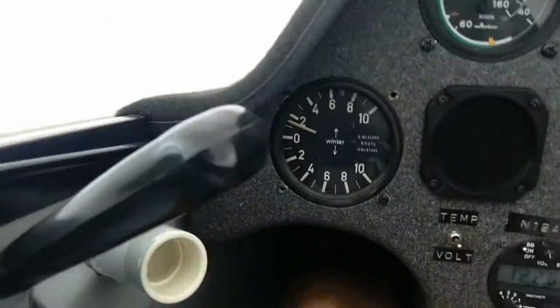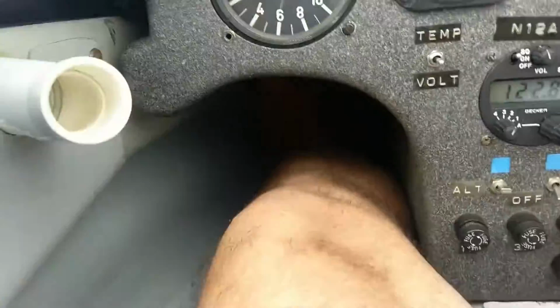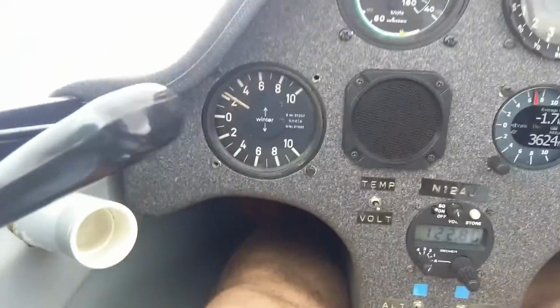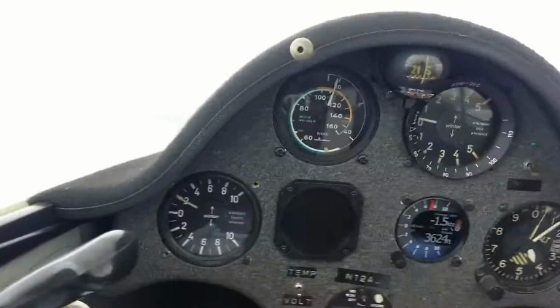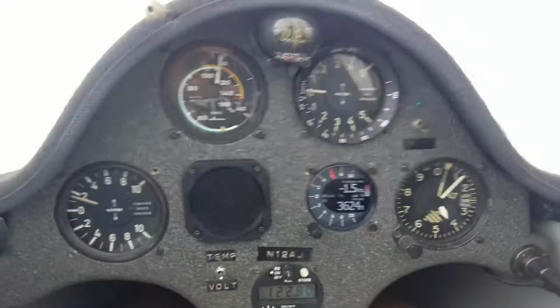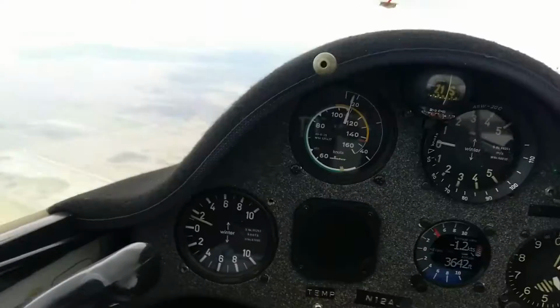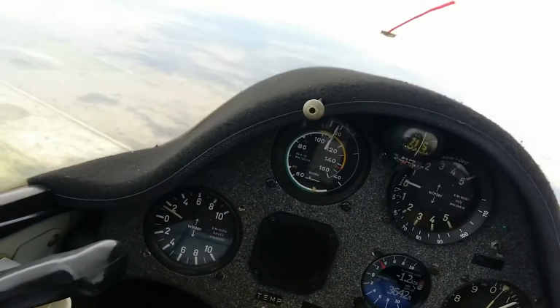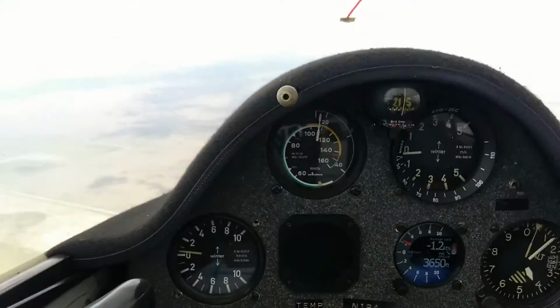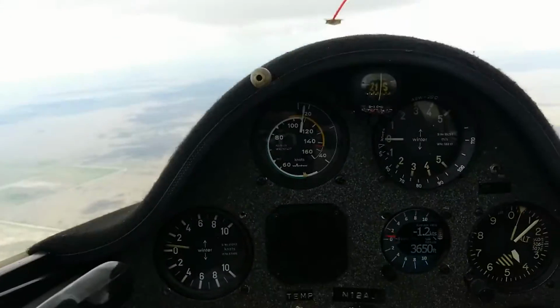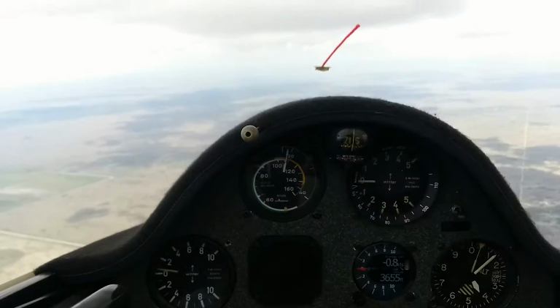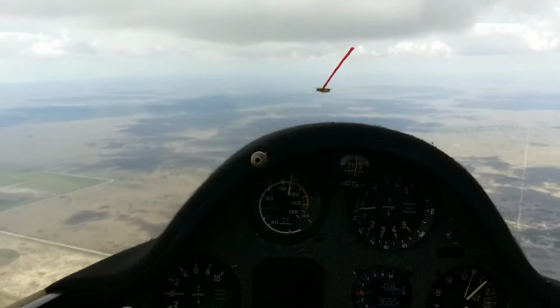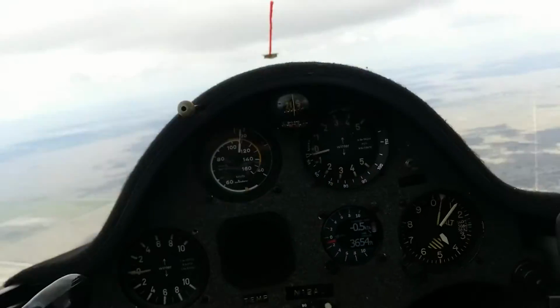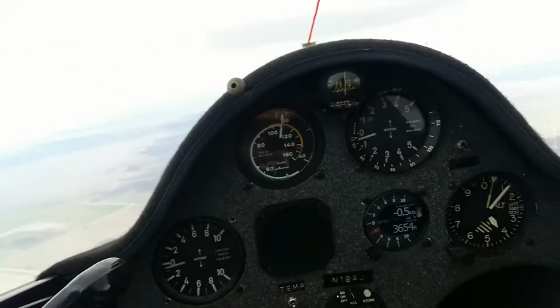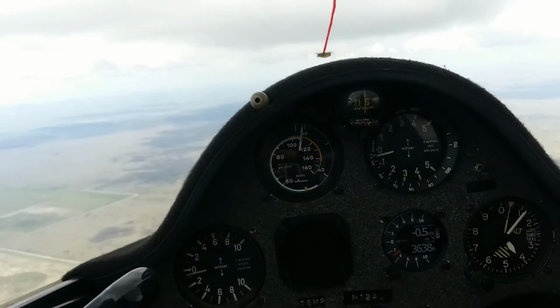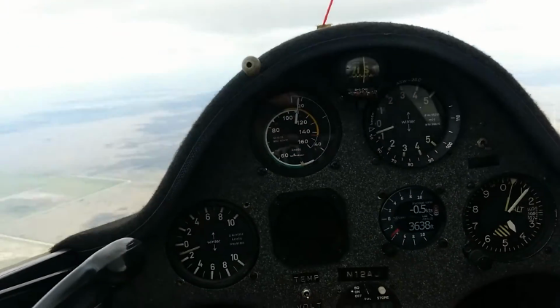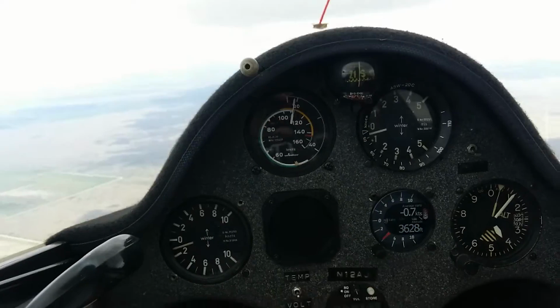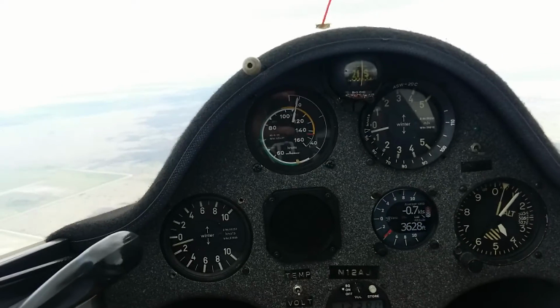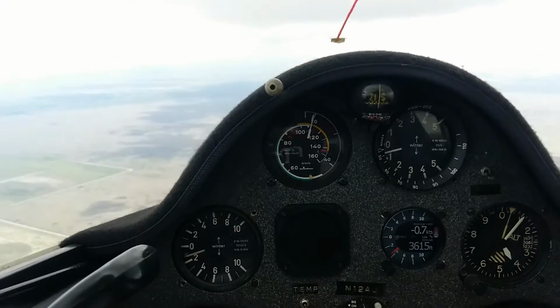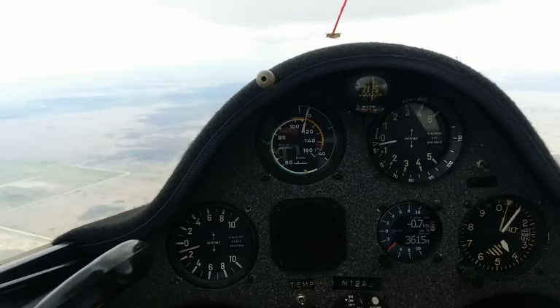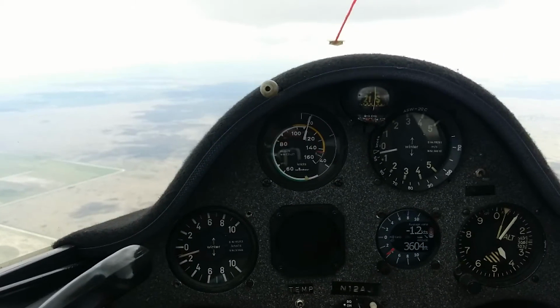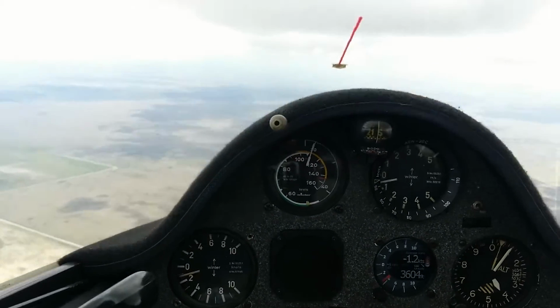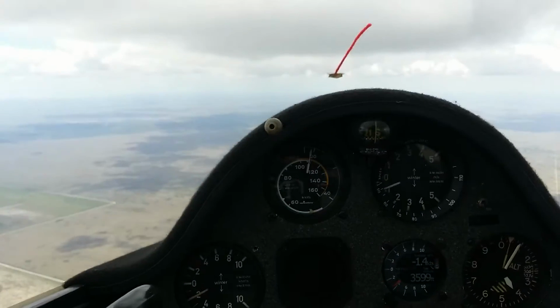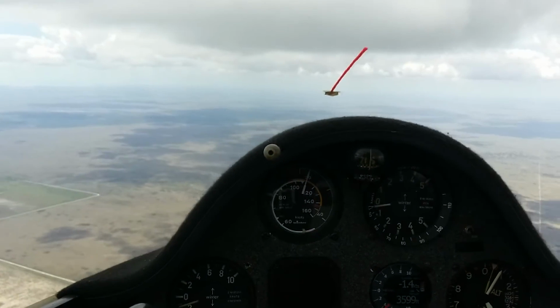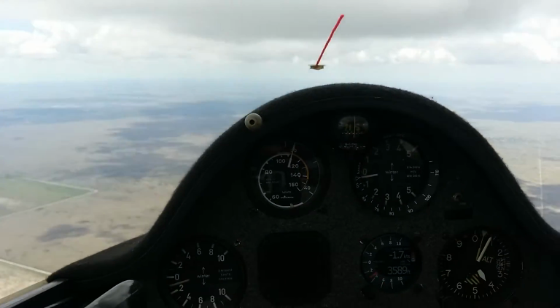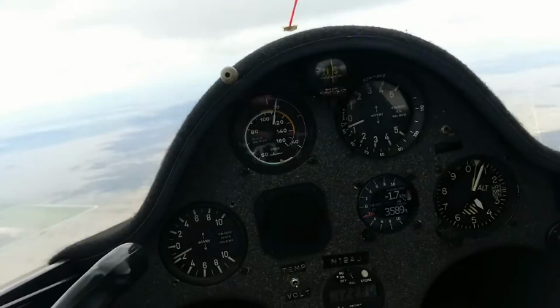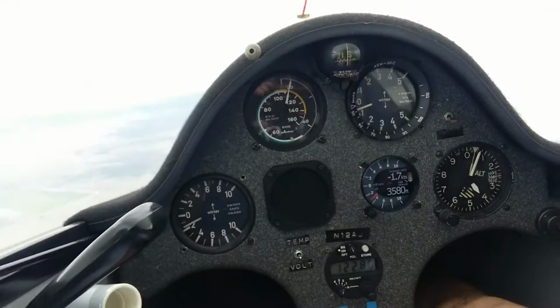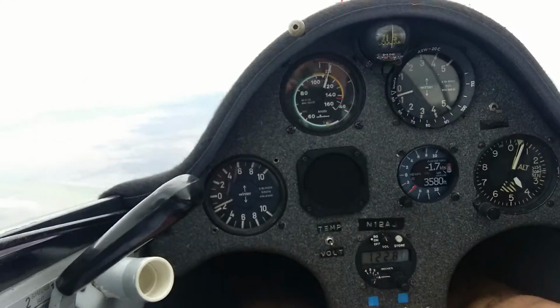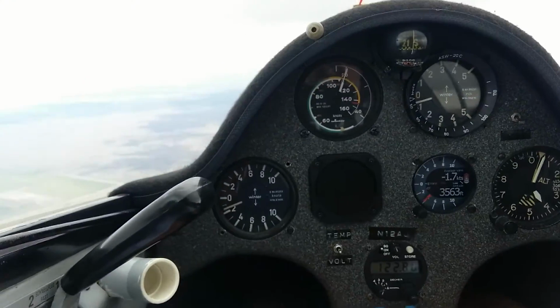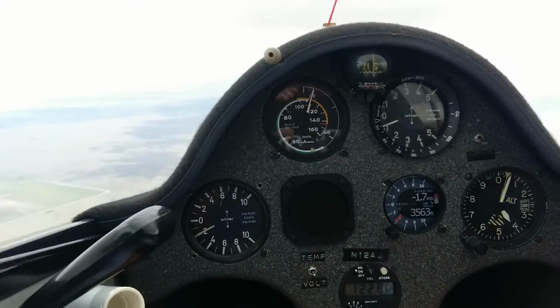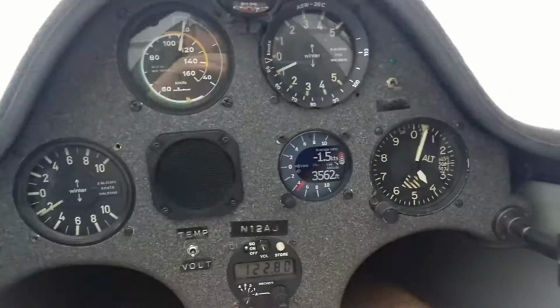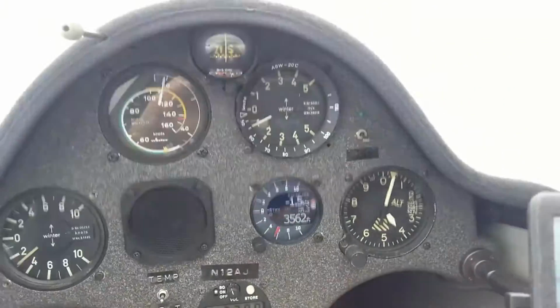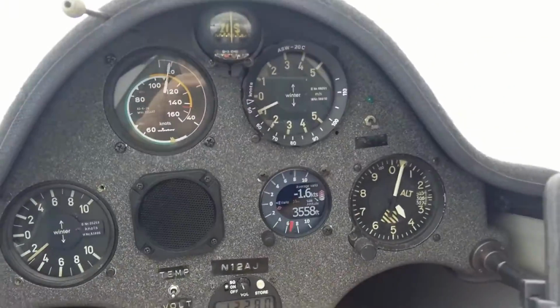We're still going up, we're climbing. Cruising at 110 knots, about 115-120 miles an hour. We're not going down very much — we're at 4,000 feet here.